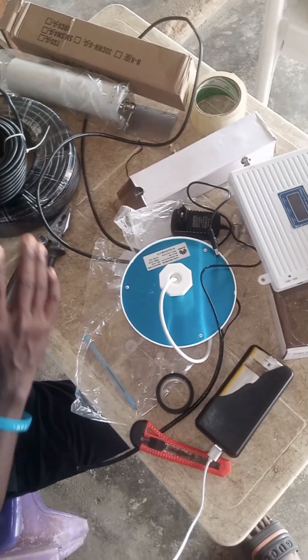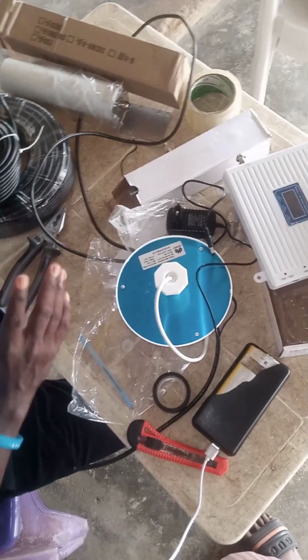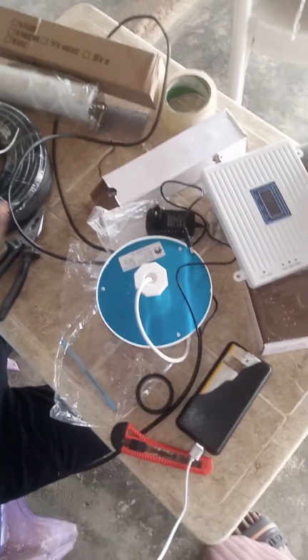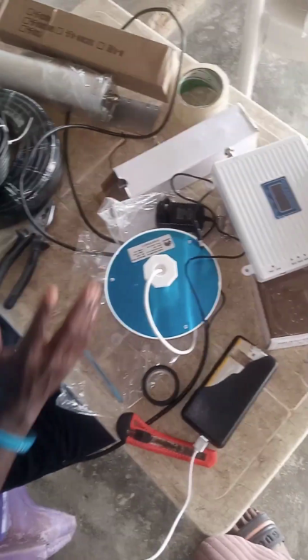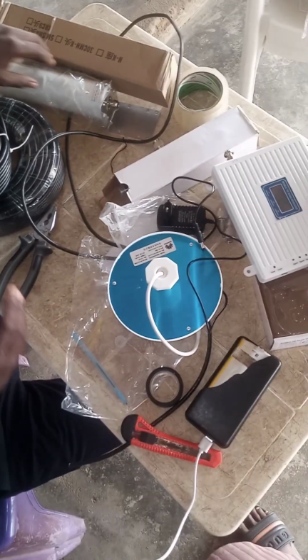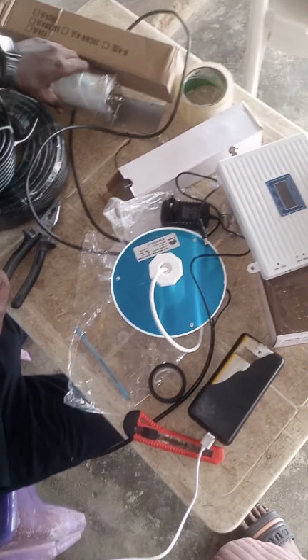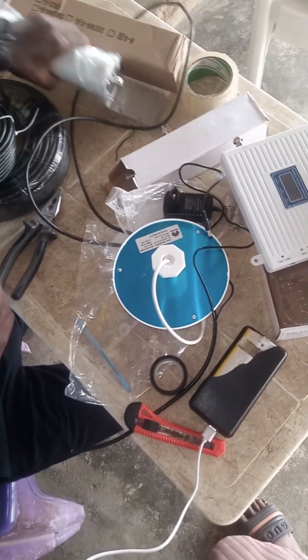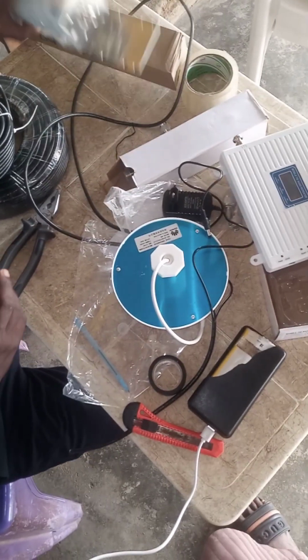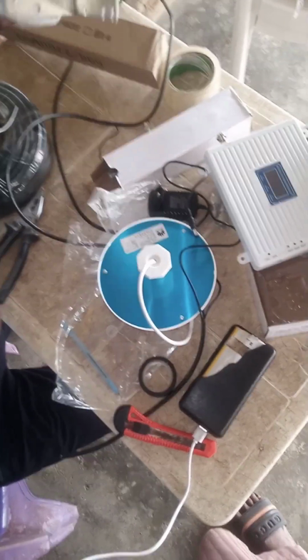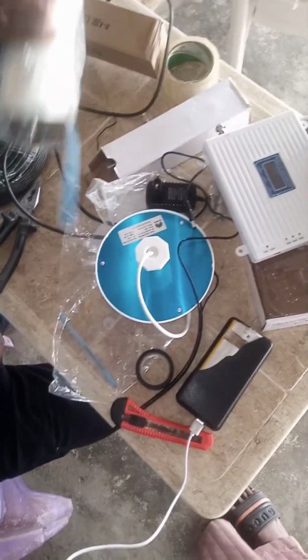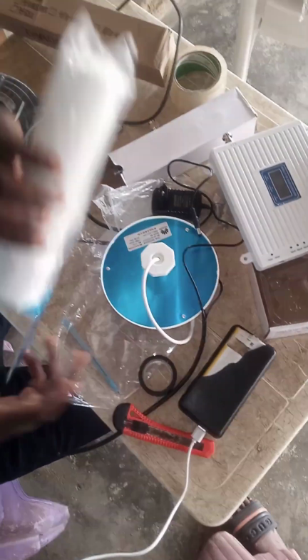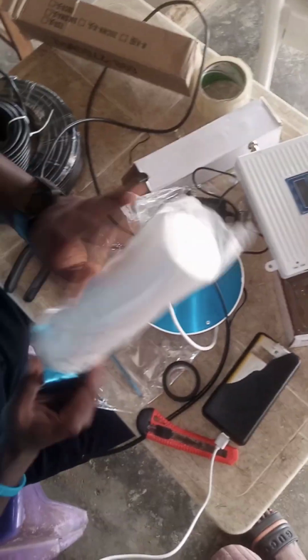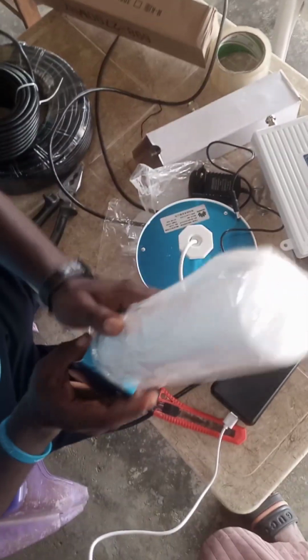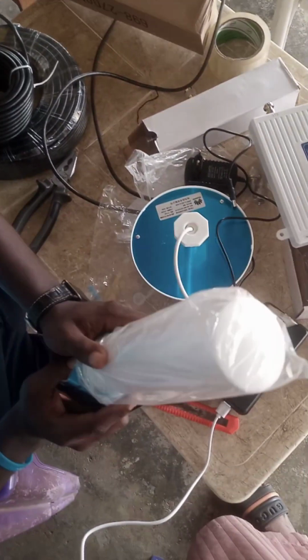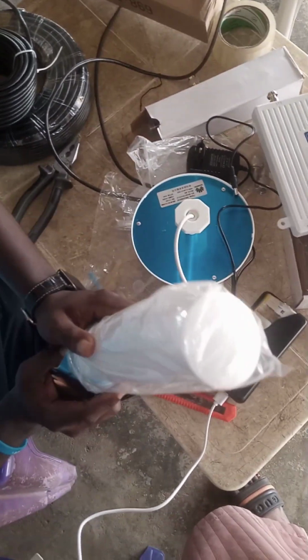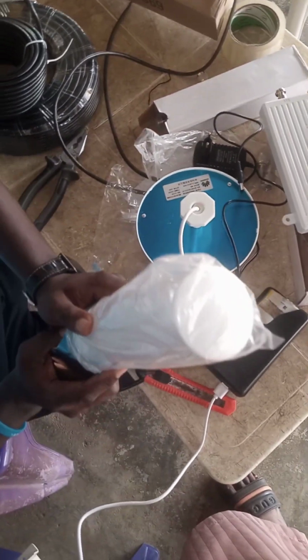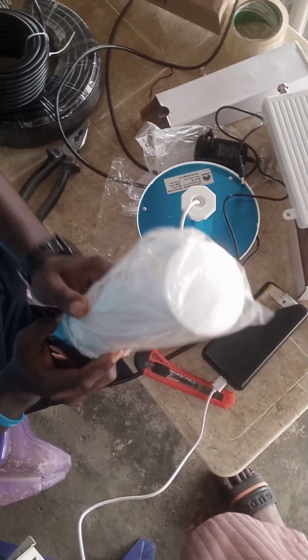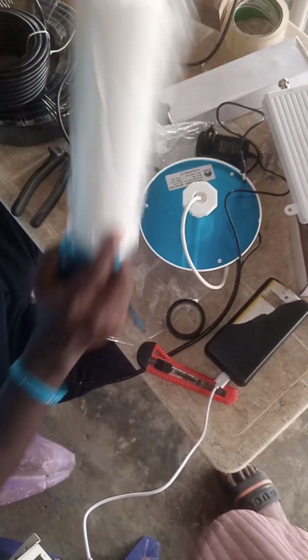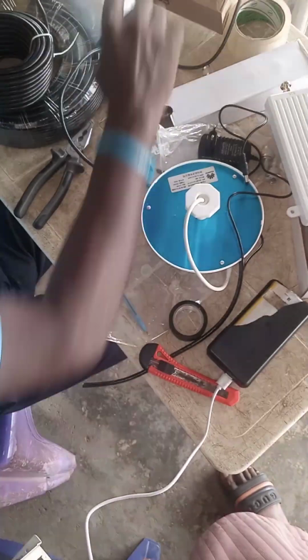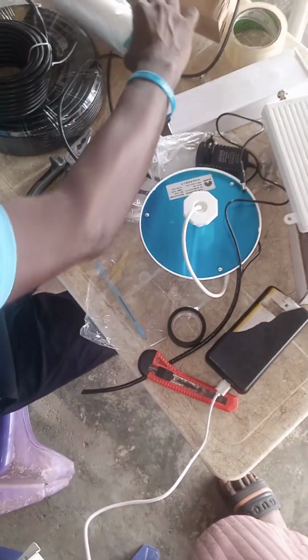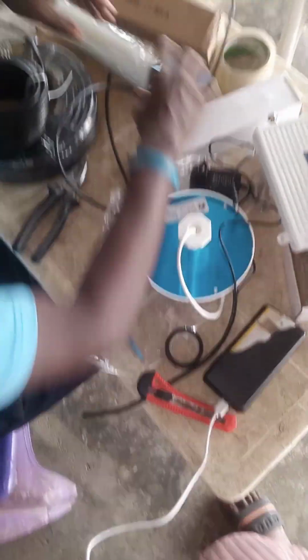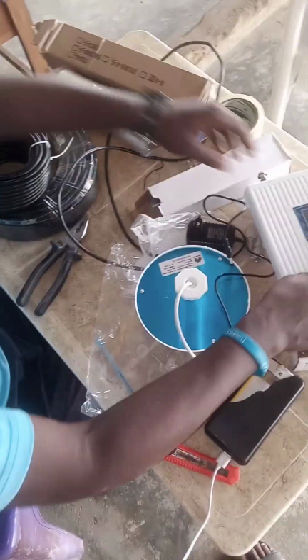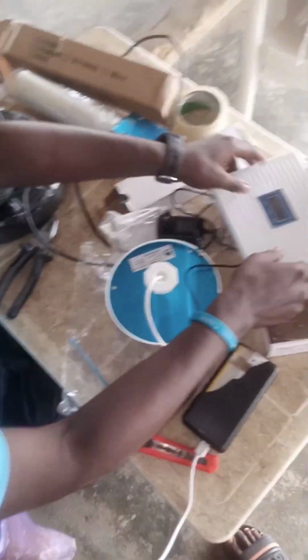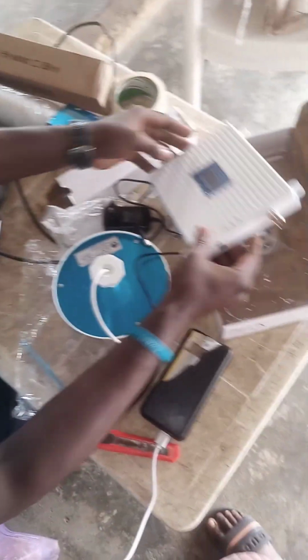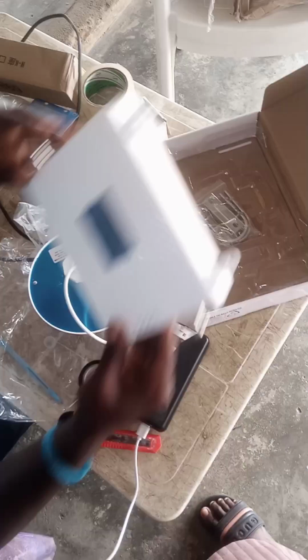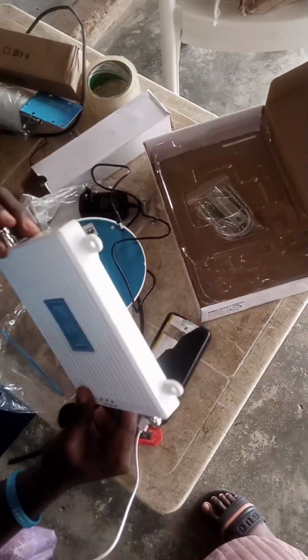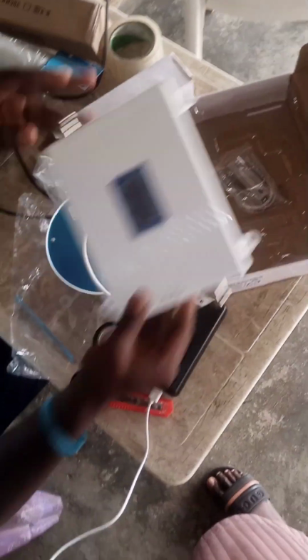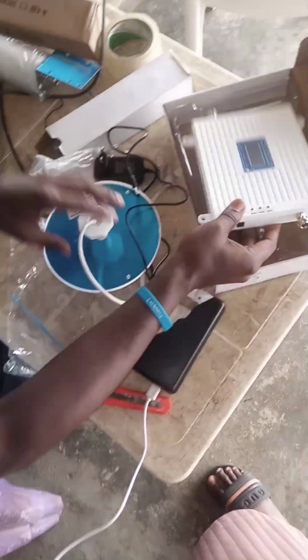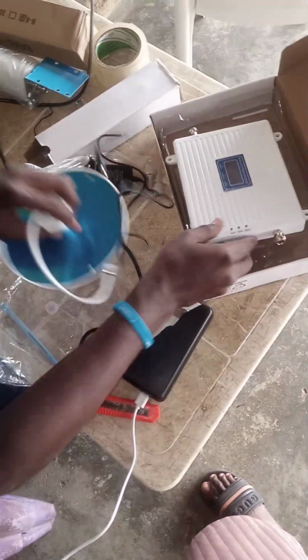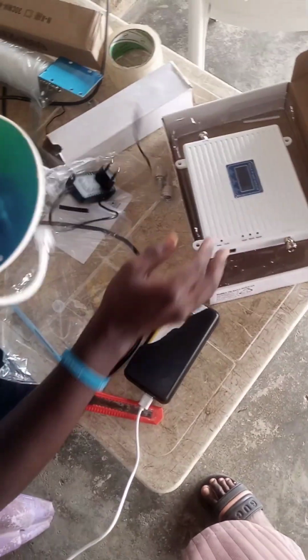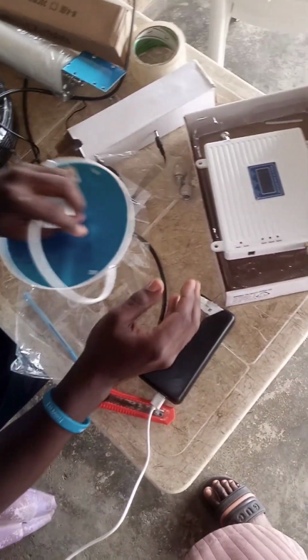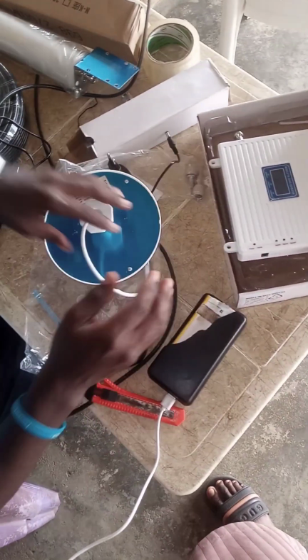In this complete setup of a network booster, you have your outdoor antenna, you have your repeater station, and you have your indoor unit.